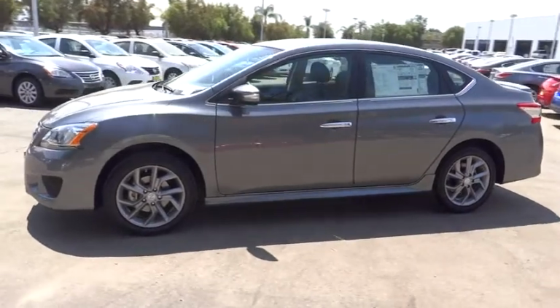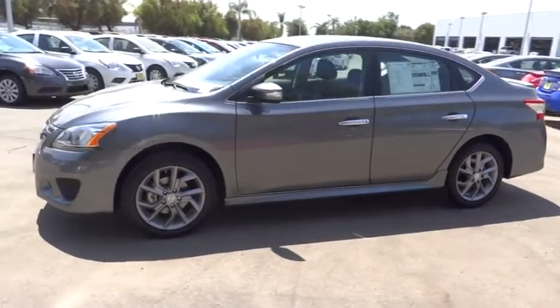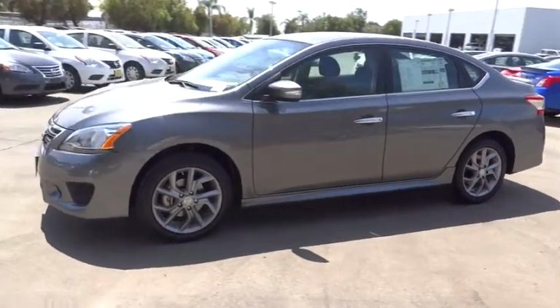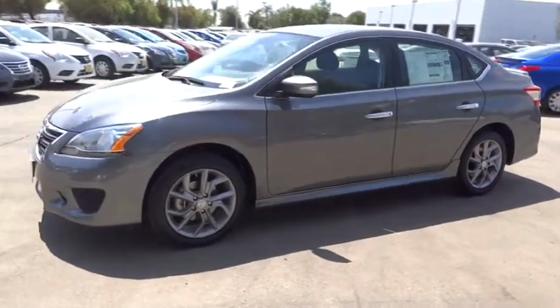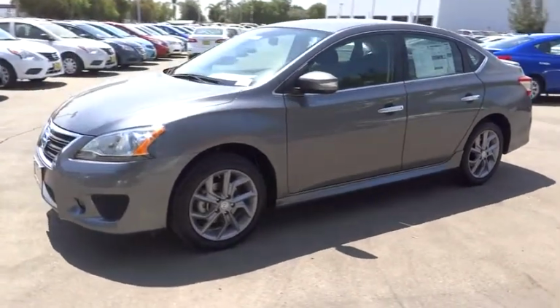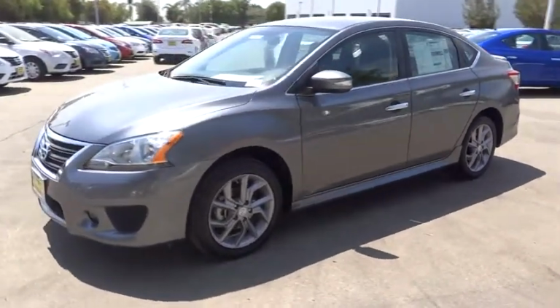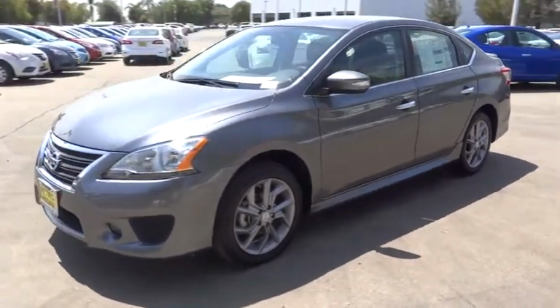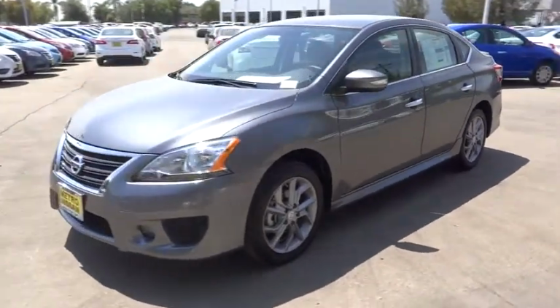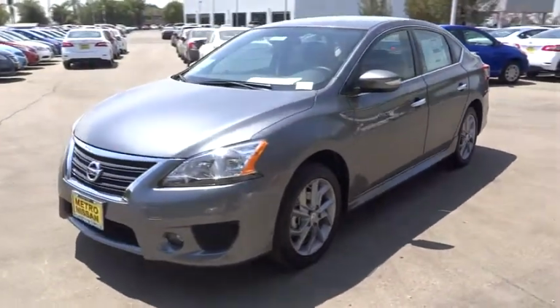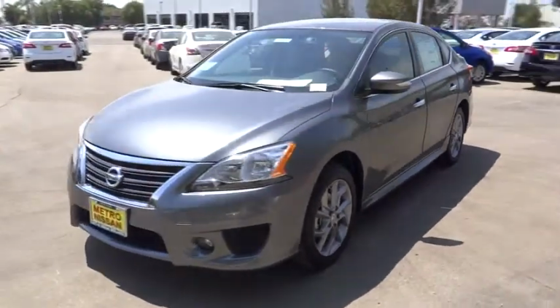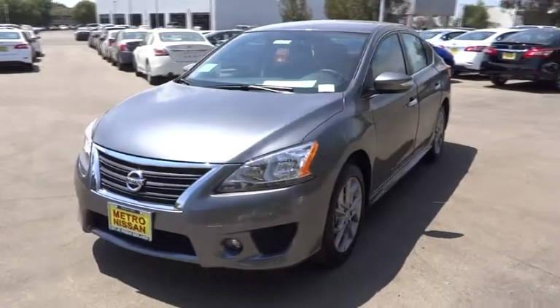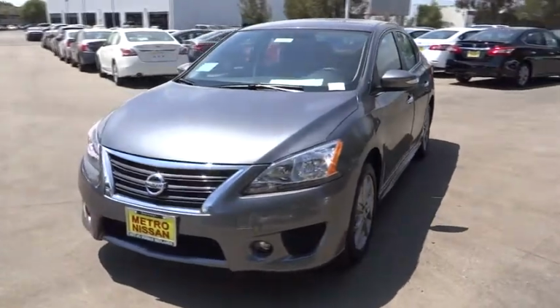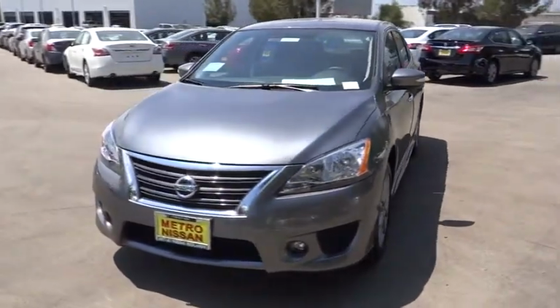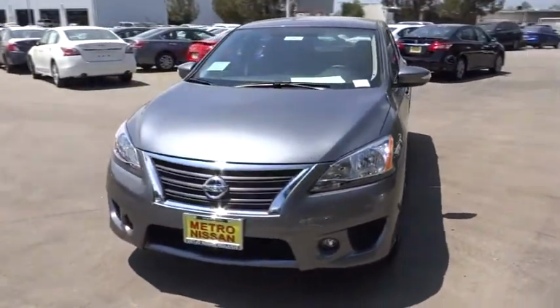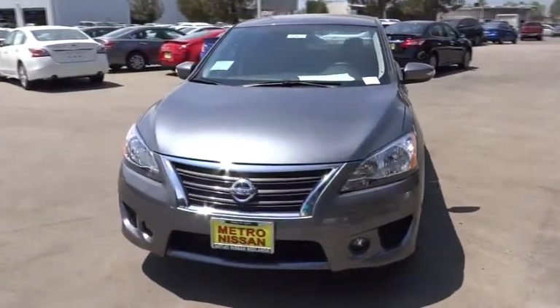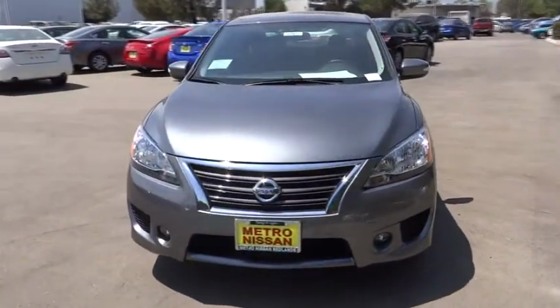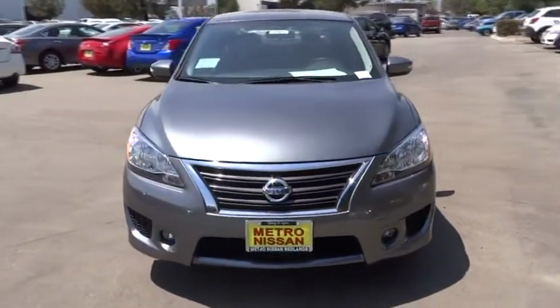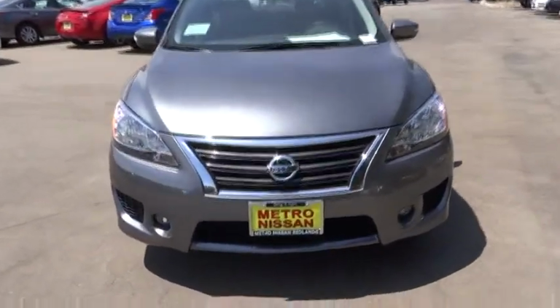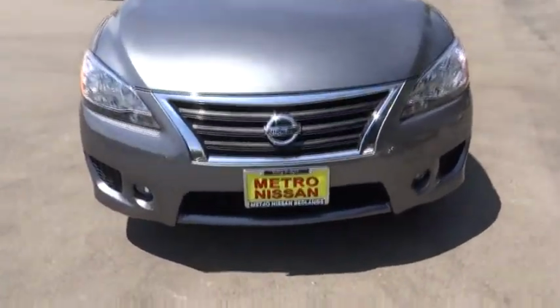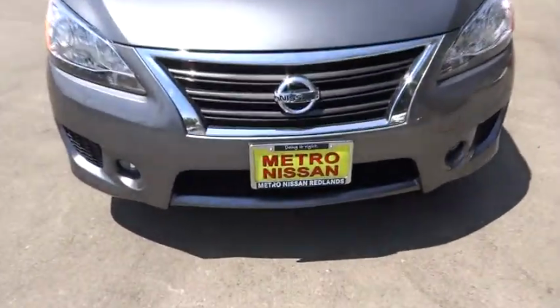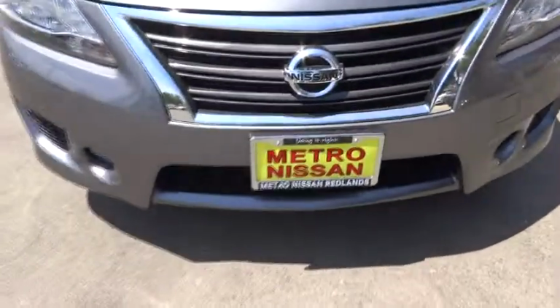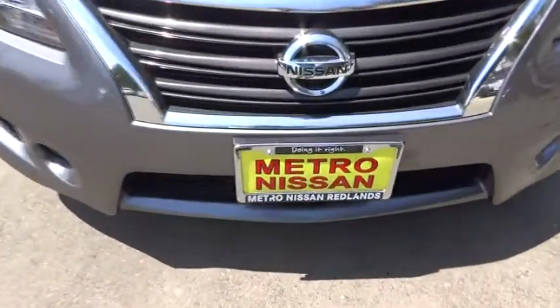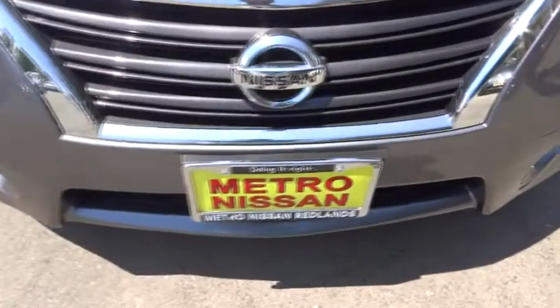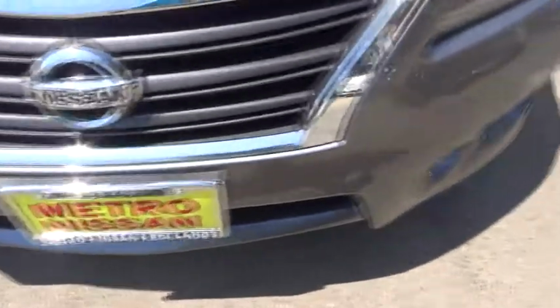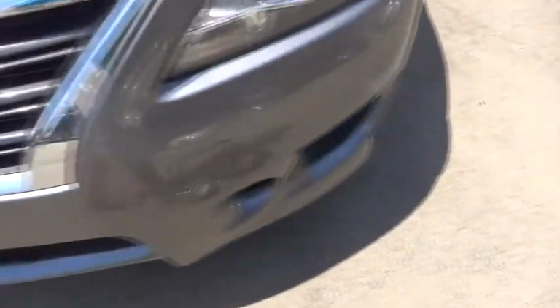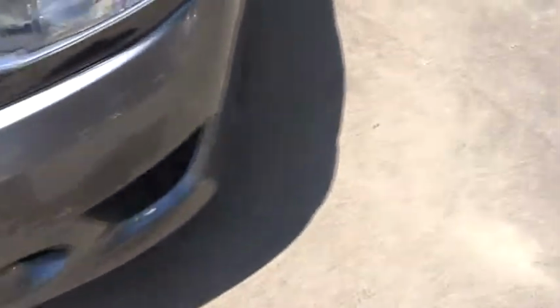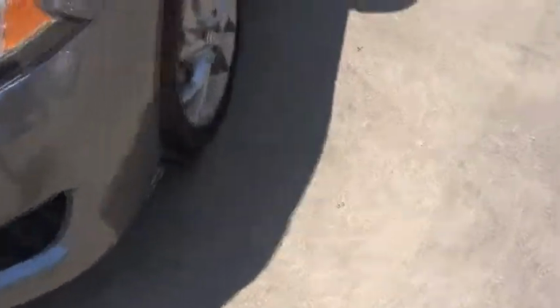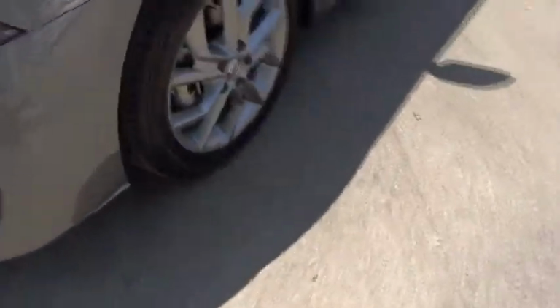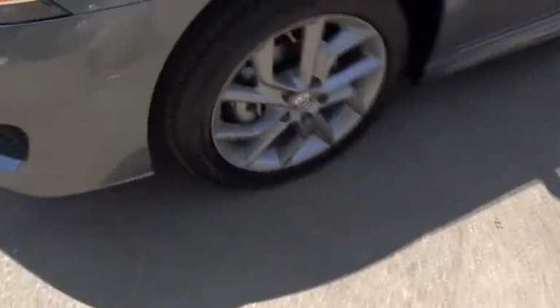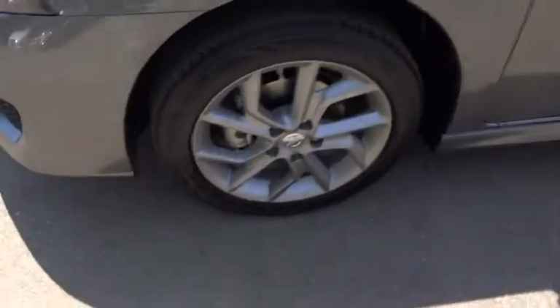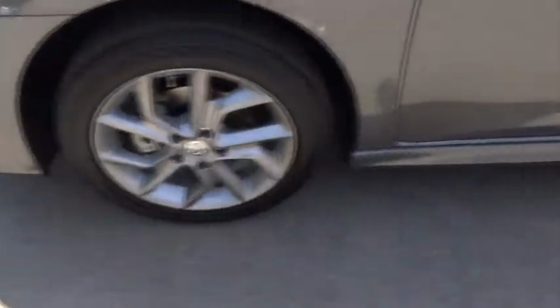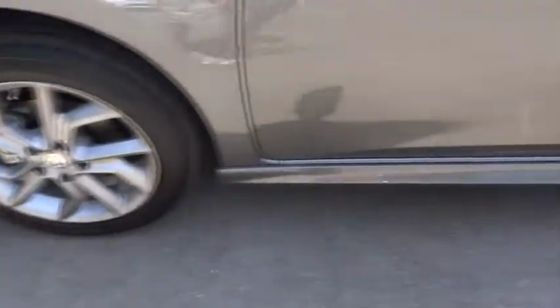Driver airbag, adjustable steering wheel, power steering, cruise control, aluminum wheels, four-wheel disc brakes, AM FM stereo radio, FWD, rear defrost, fog lamps, MP3 player, CD player.